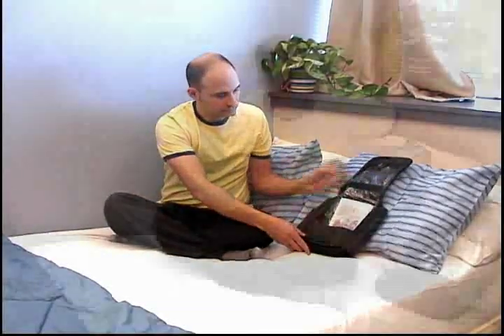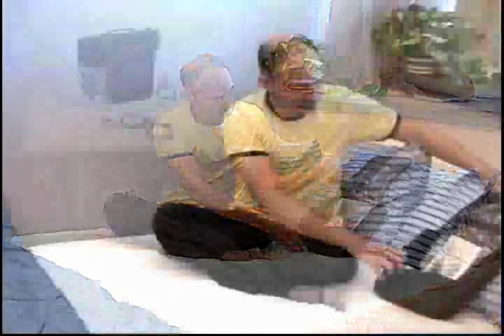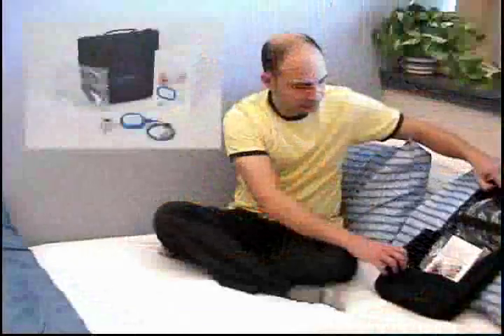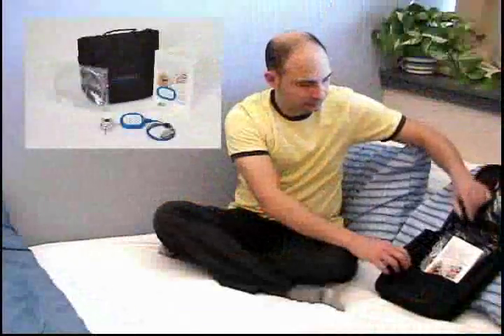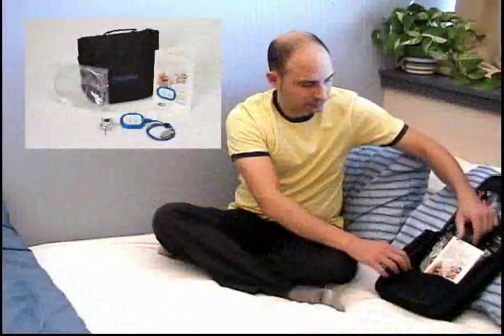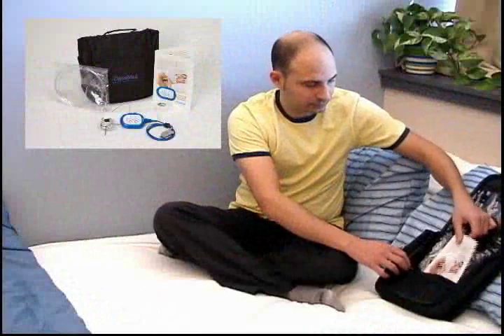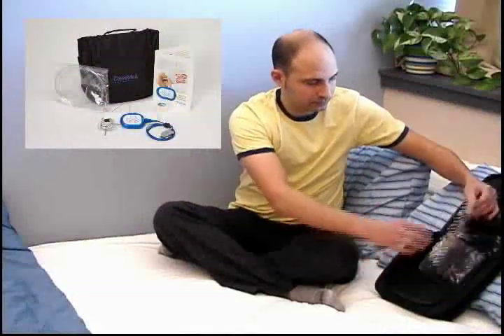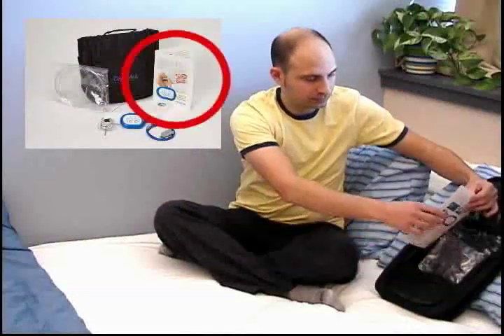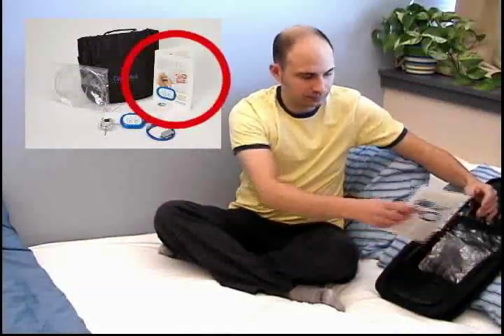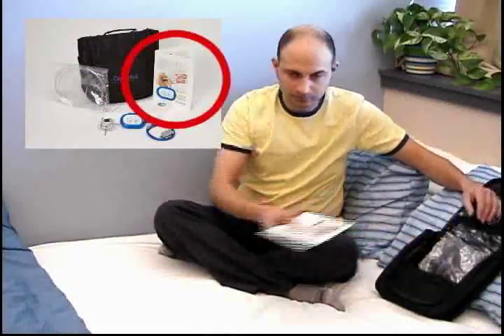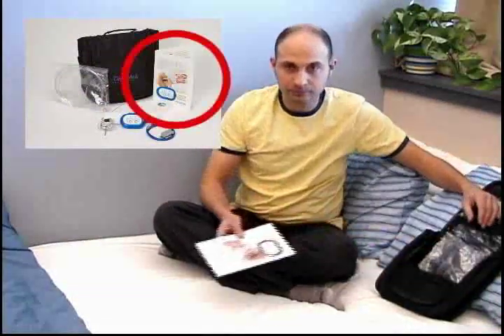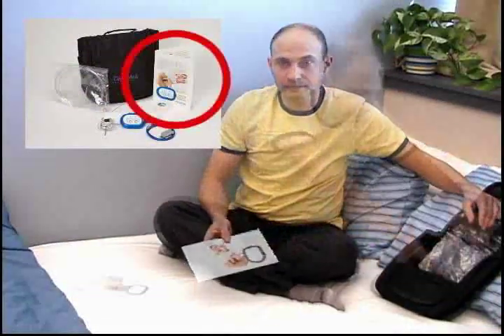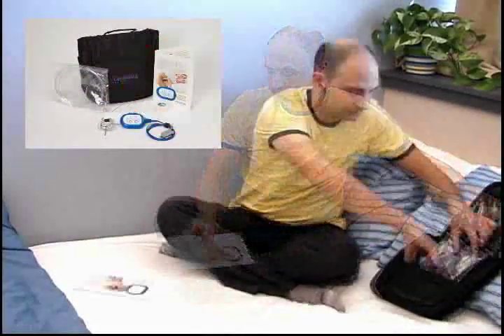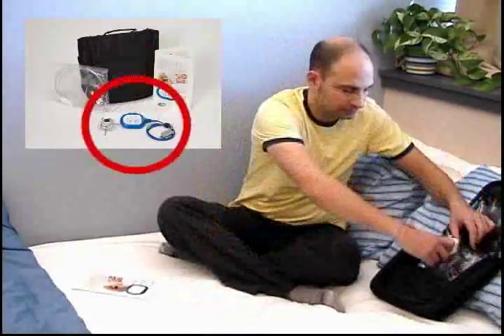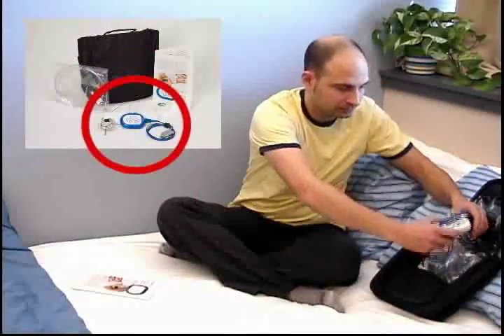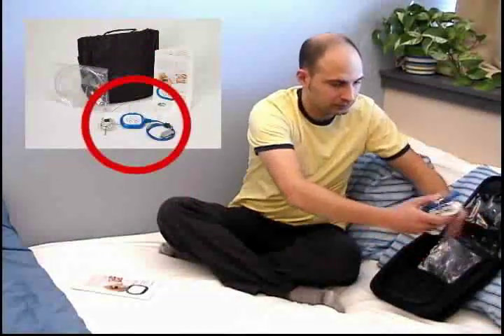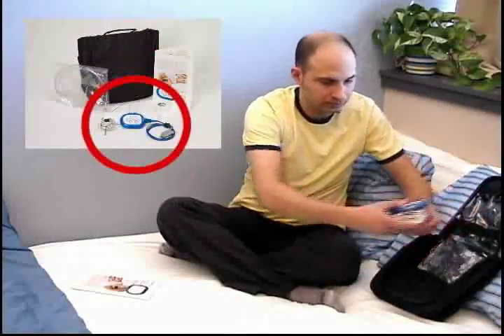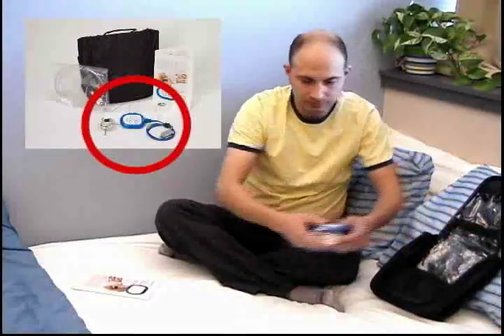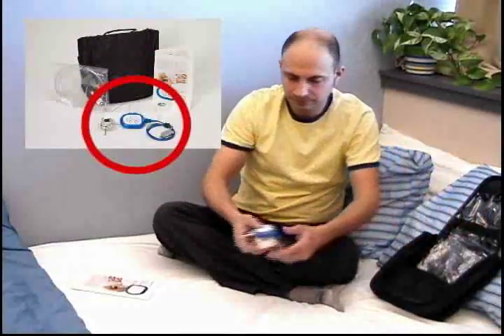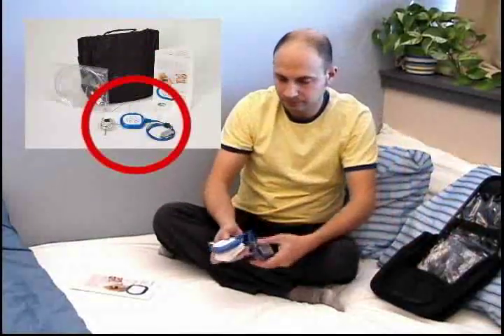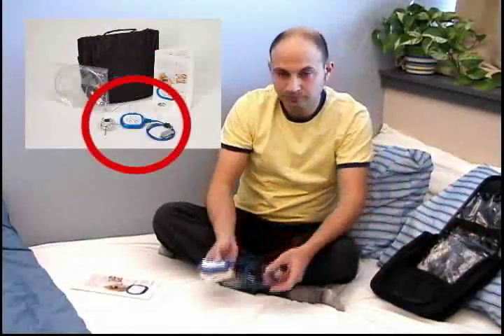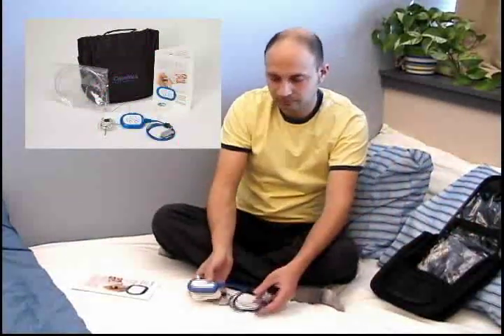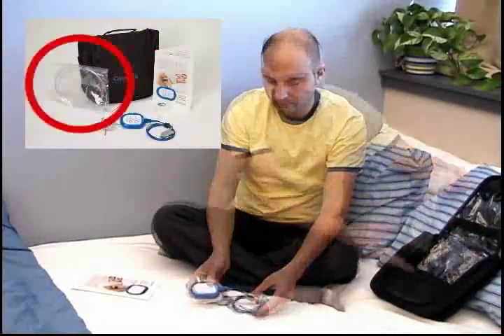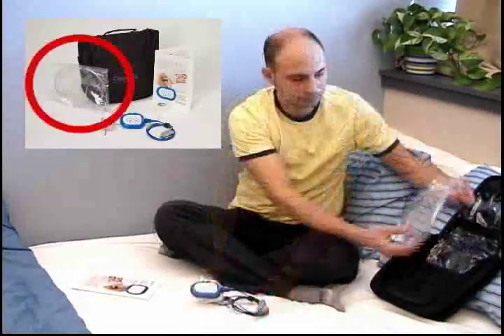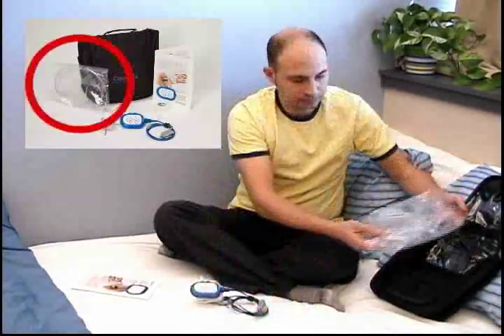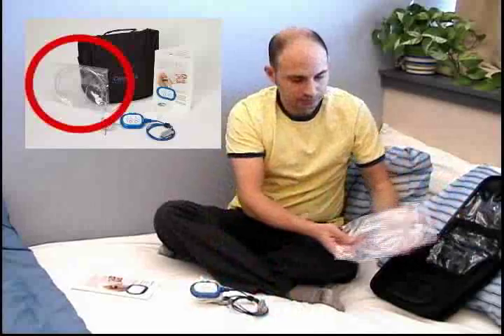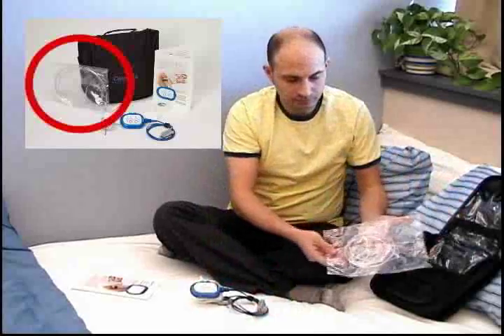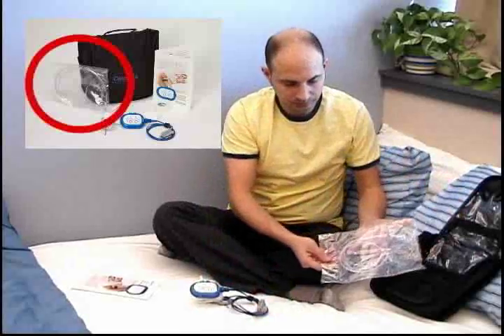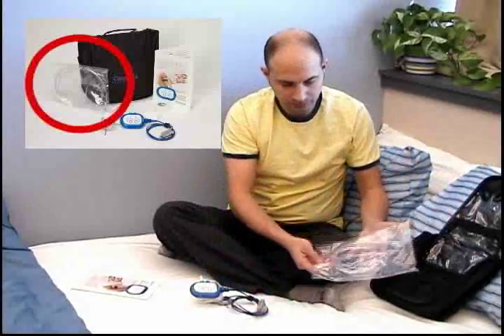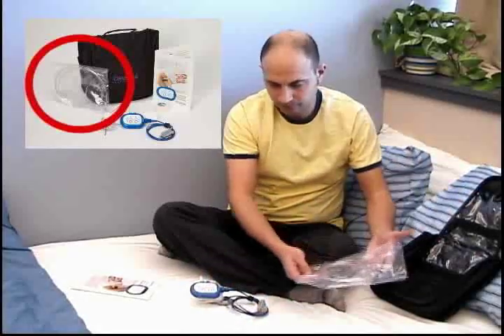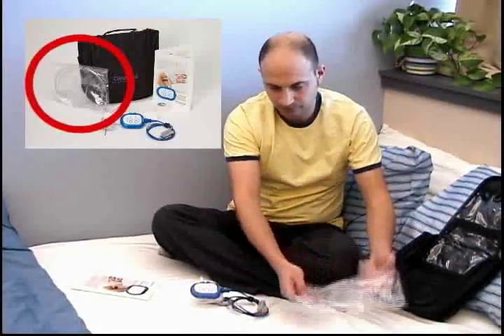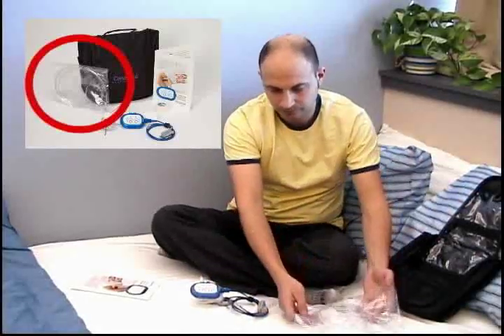In the pouch, you should have received a hookup instruction sheet, the SleepVue device already attached to the sensors, and the nasal cannula in a sealed plastic bag.